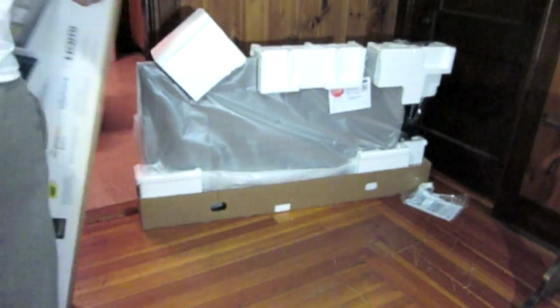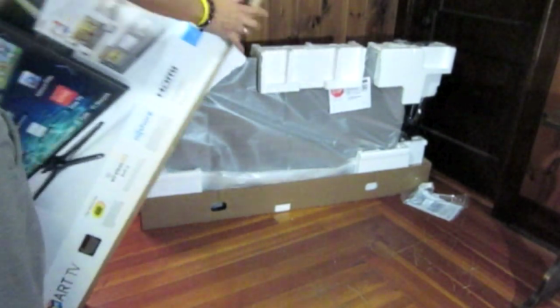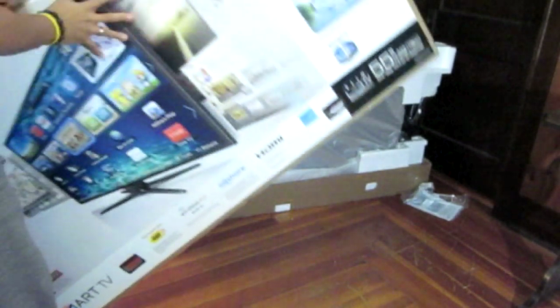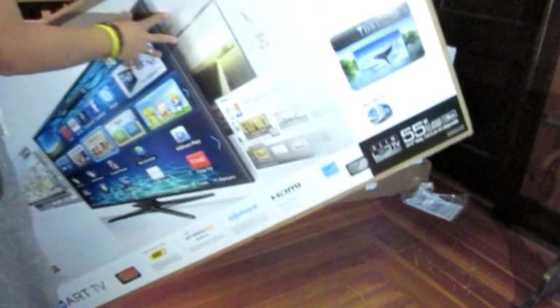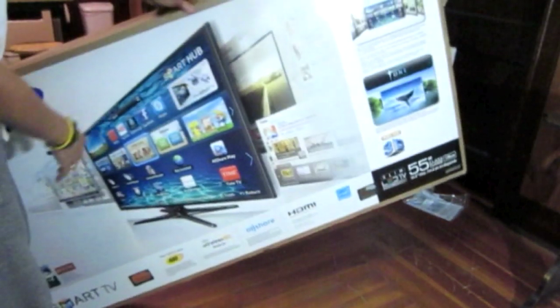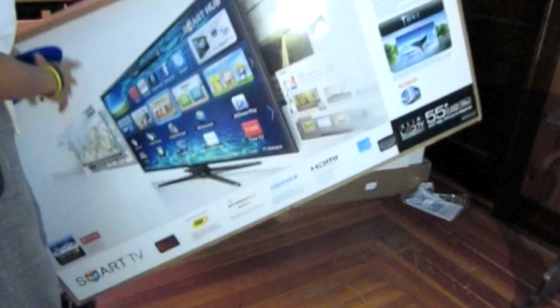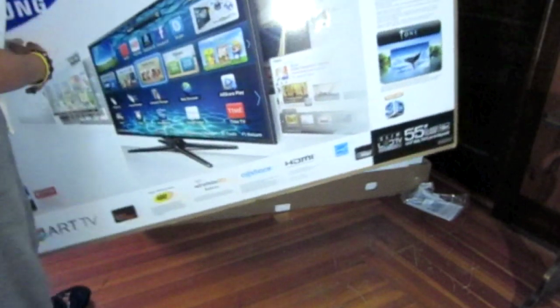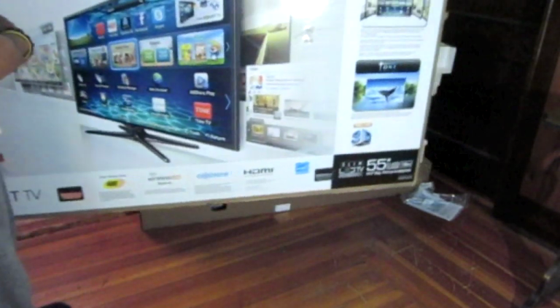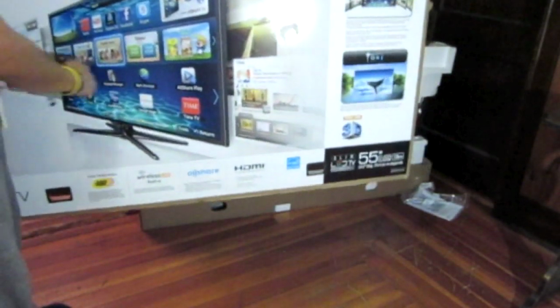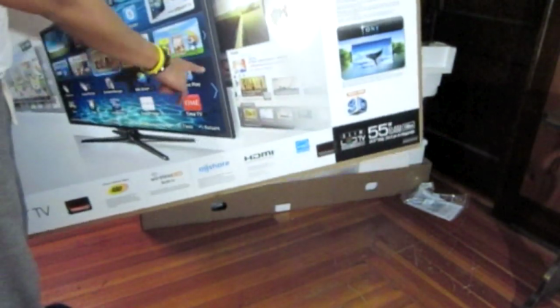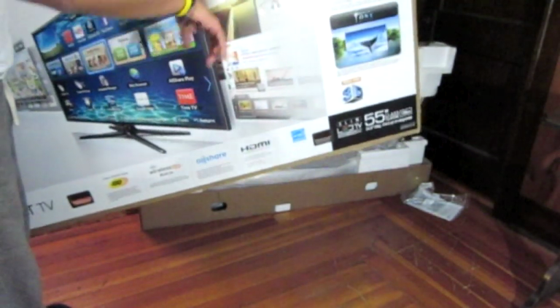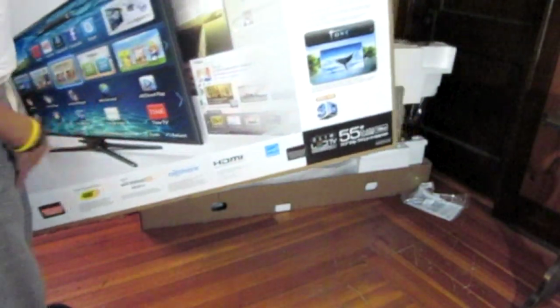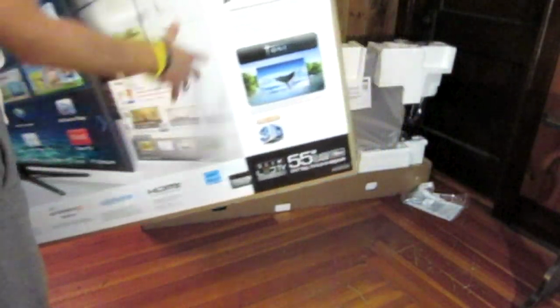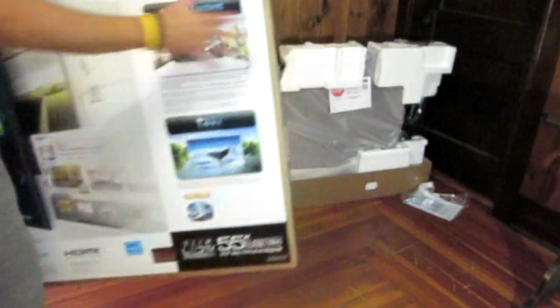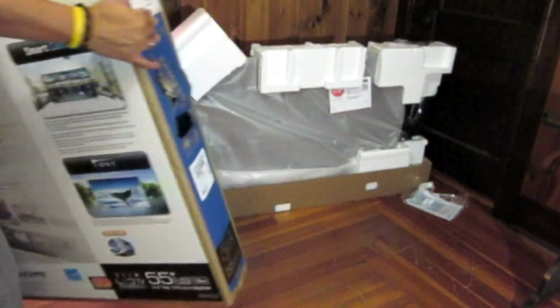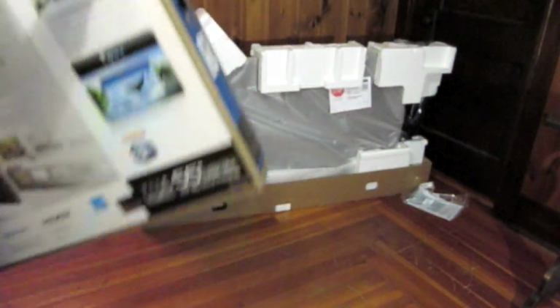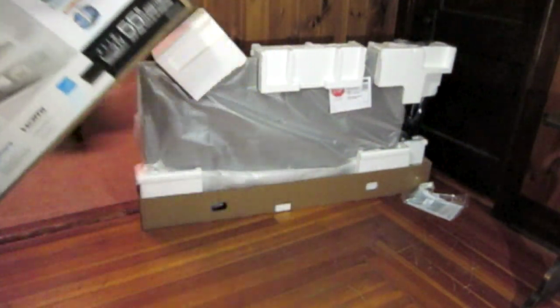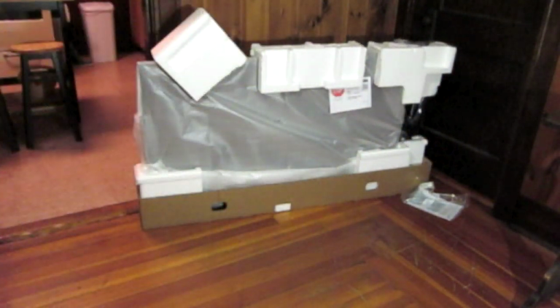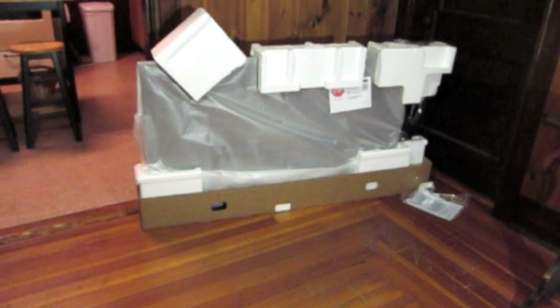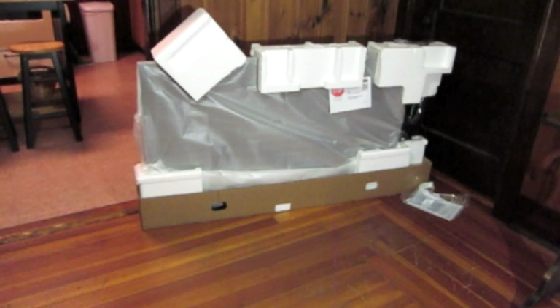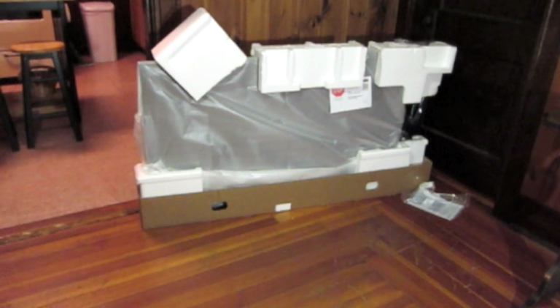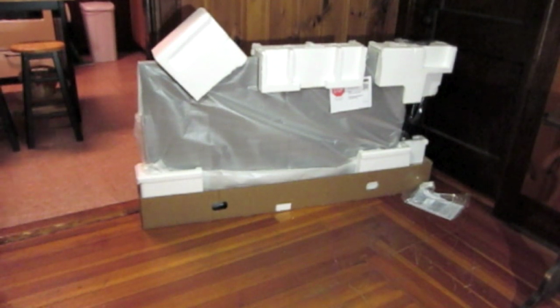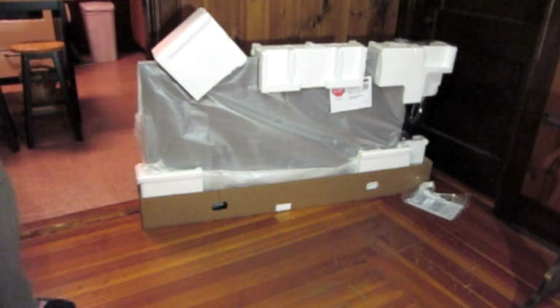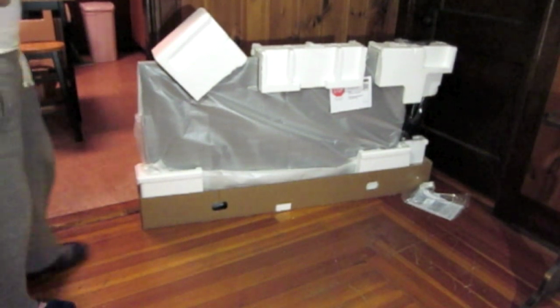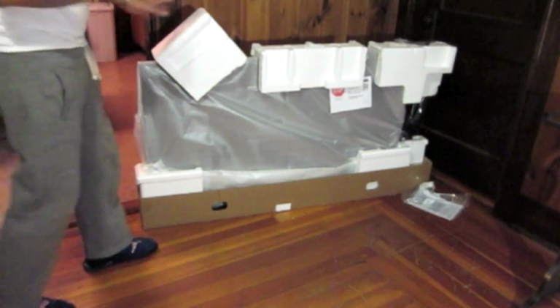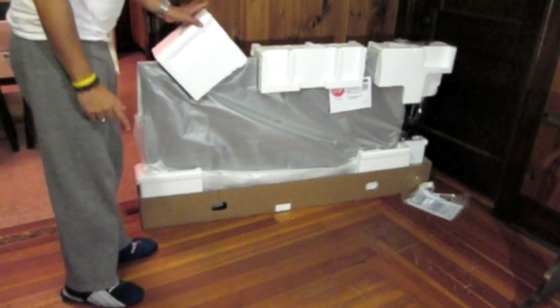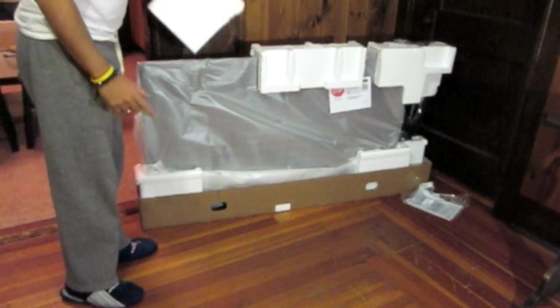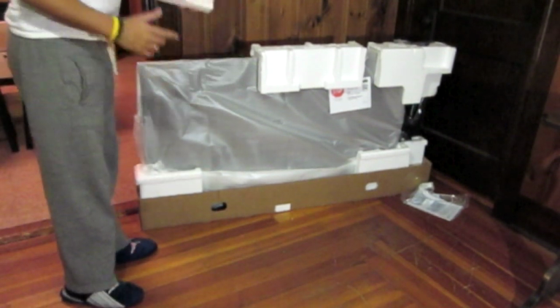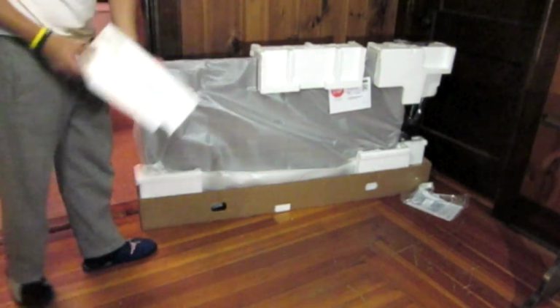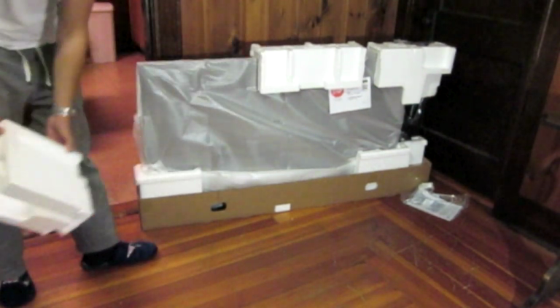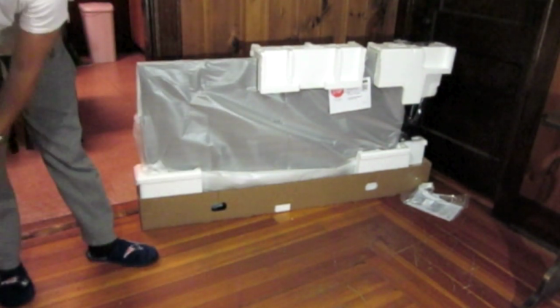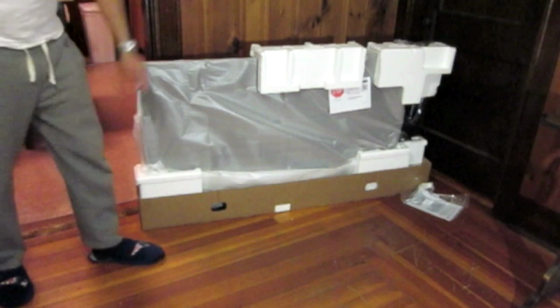The box is pretty cool — it shows you all the stuff that it can do. Anyways, this is replacing my 46-inch slim Samsung.